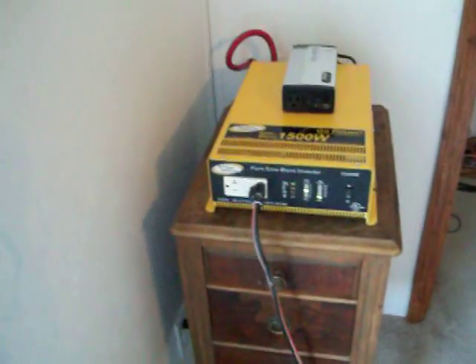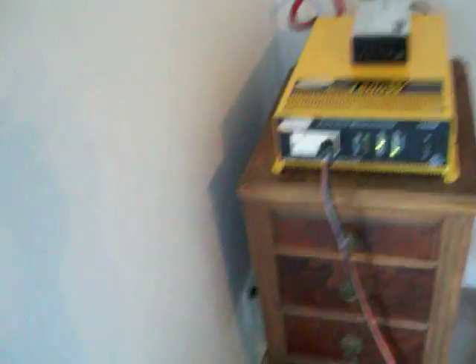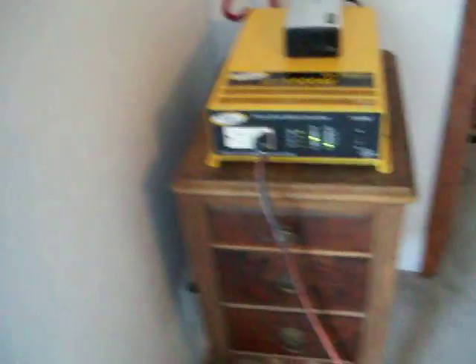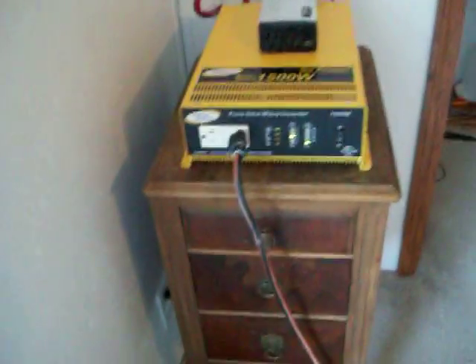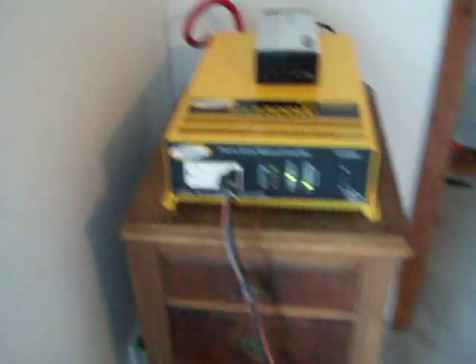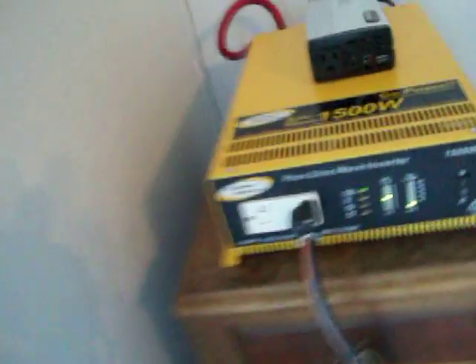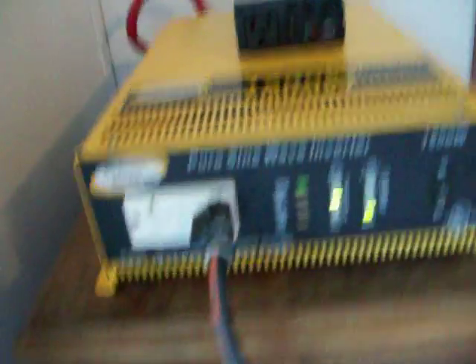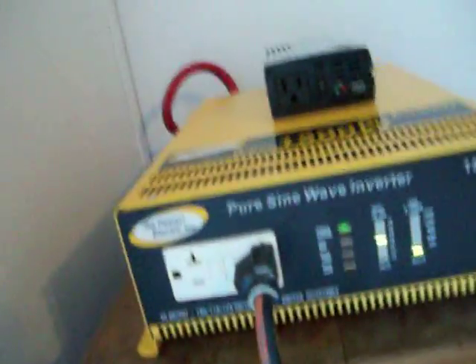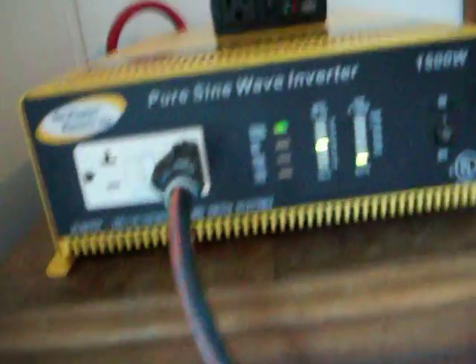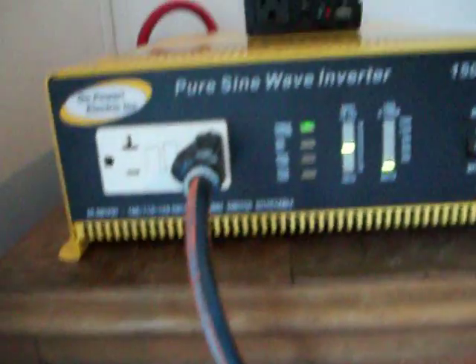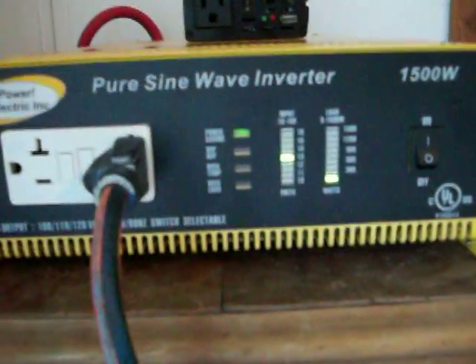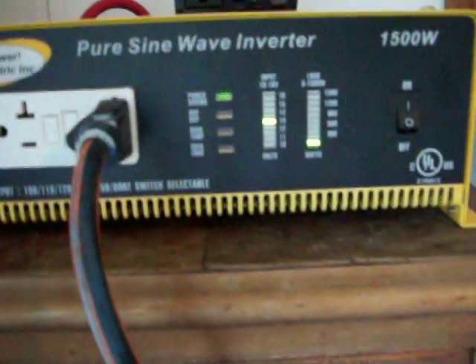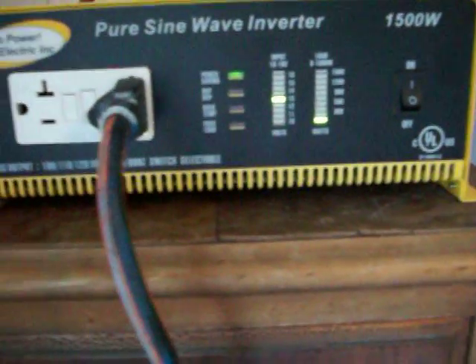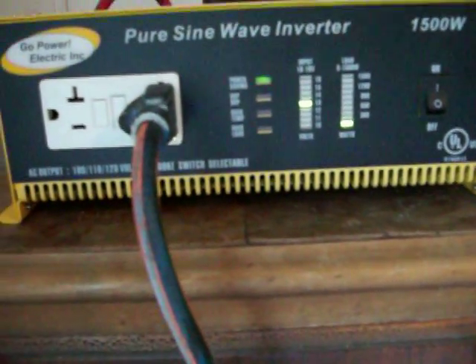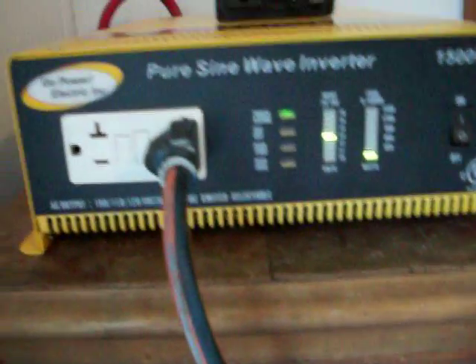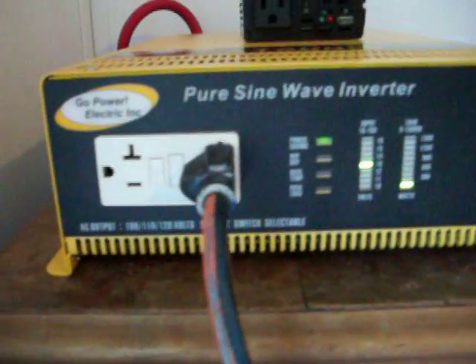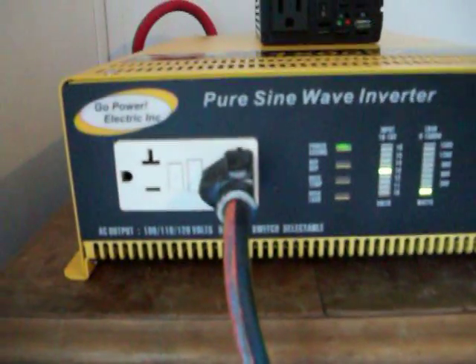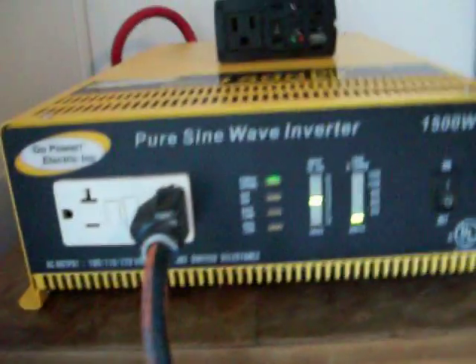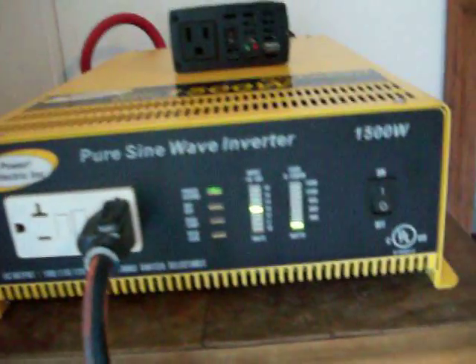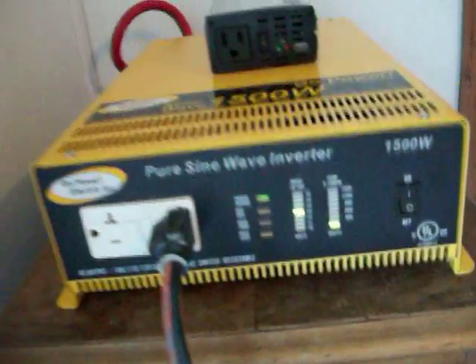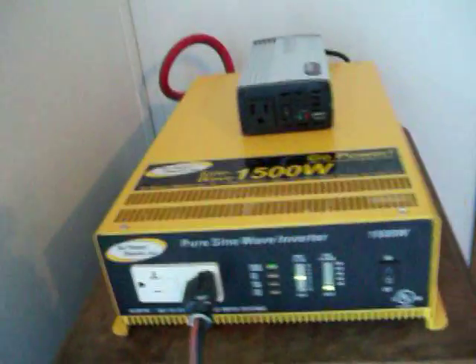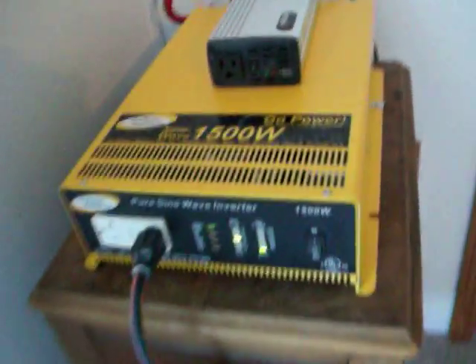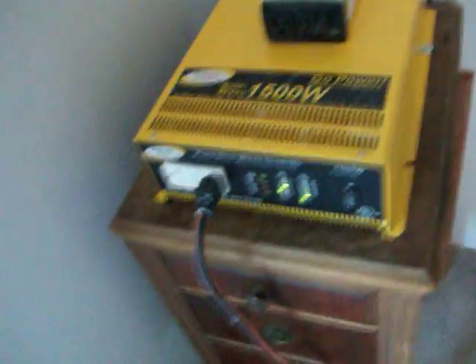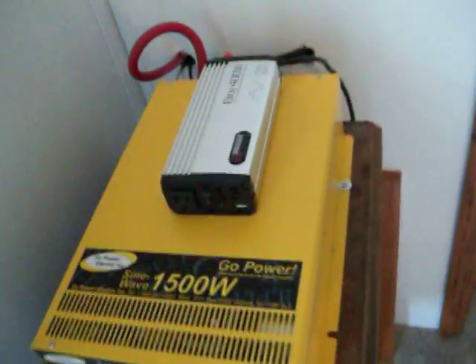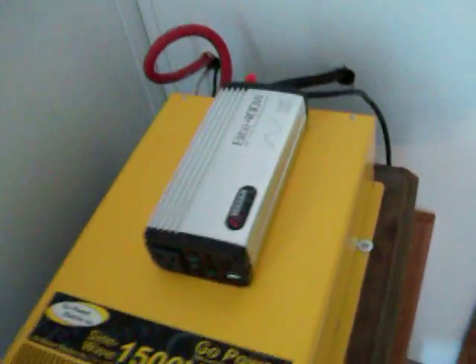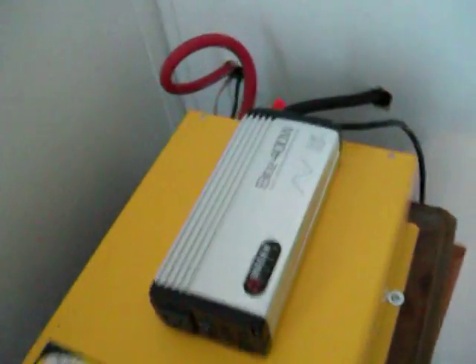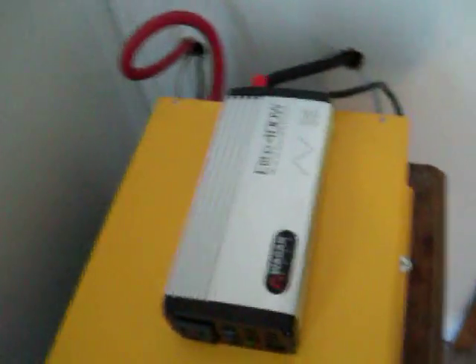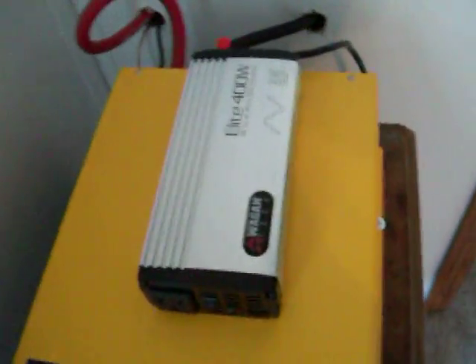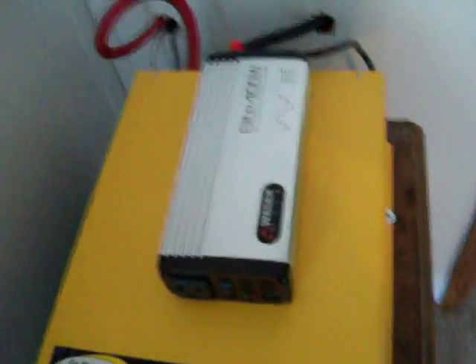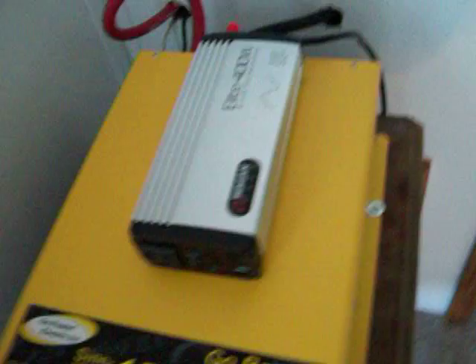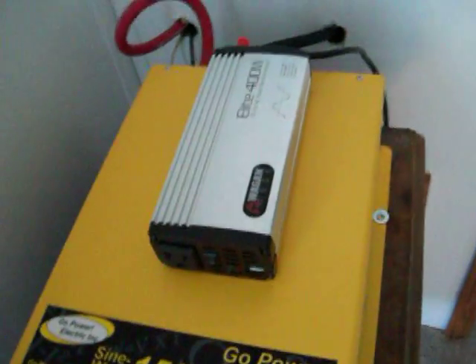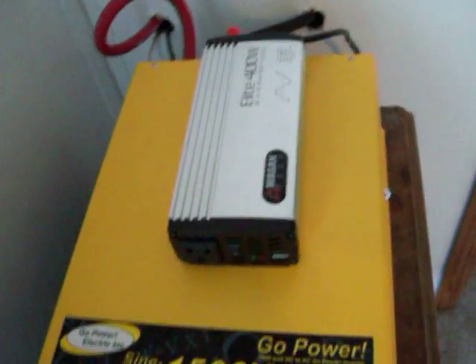This is an actual test of my new Go Power Inverter. As you can see, it's putting out less than 100 watts — about 117 right now. This little thing on top is a Wagon 400, pure sine wave.